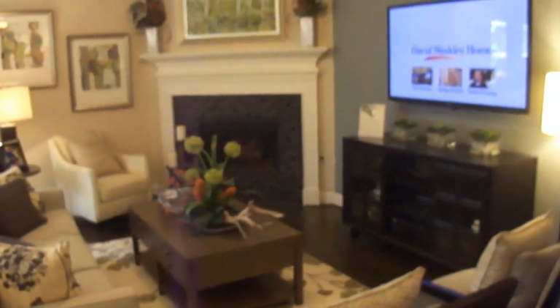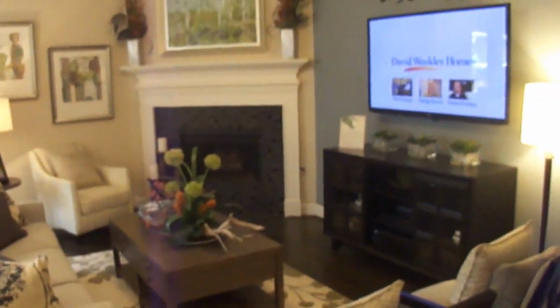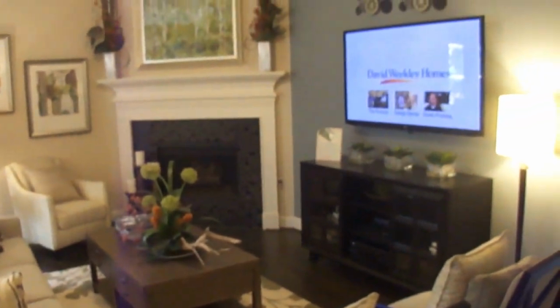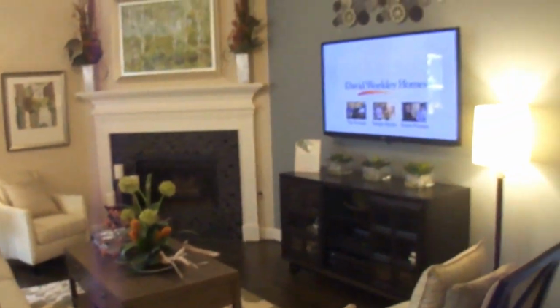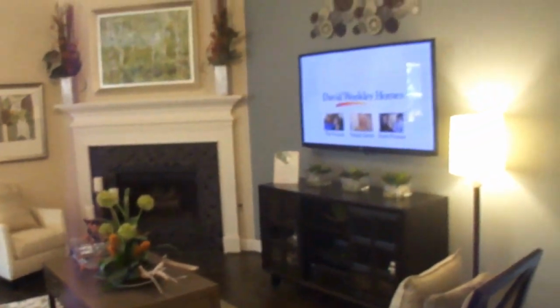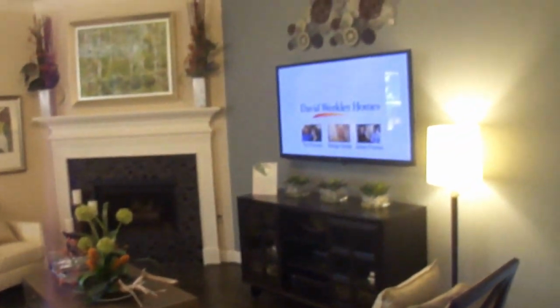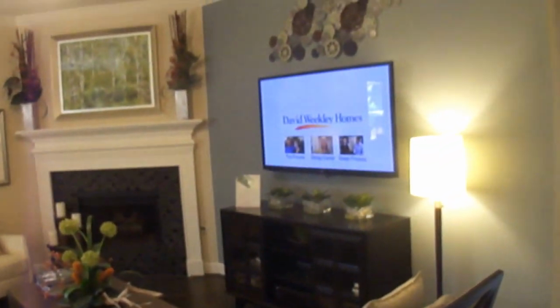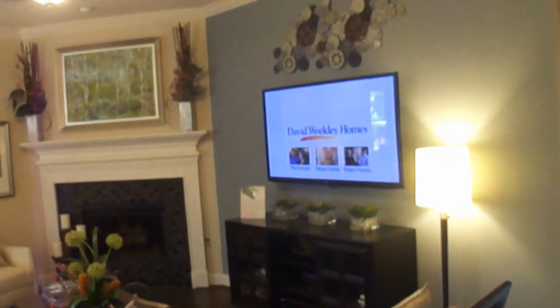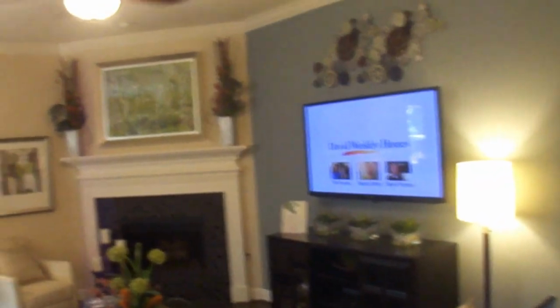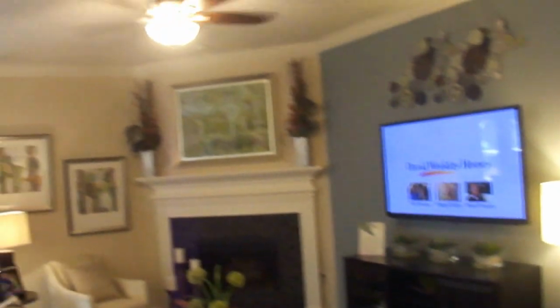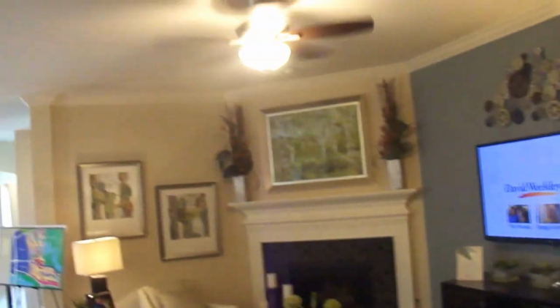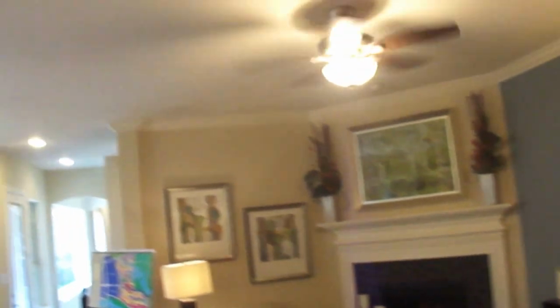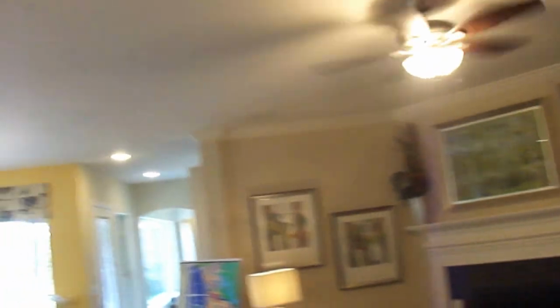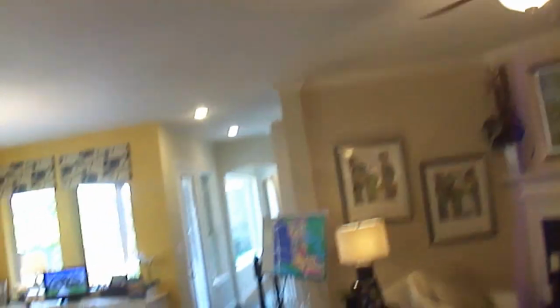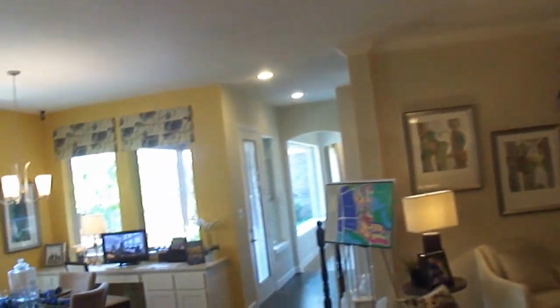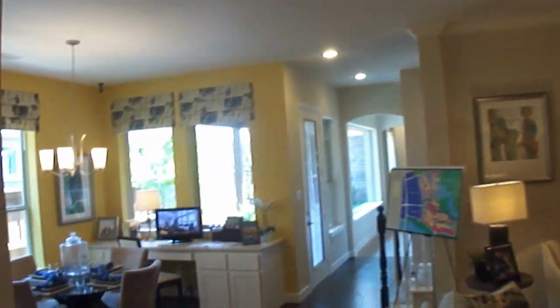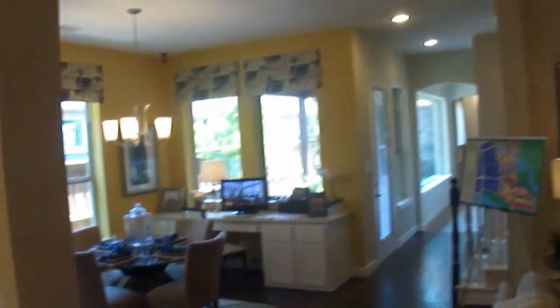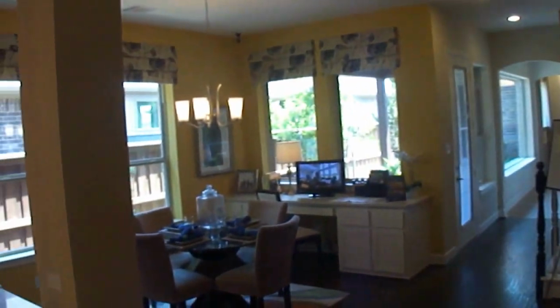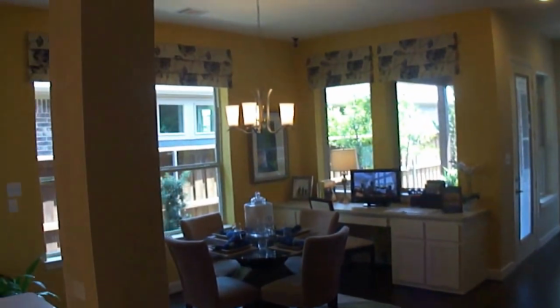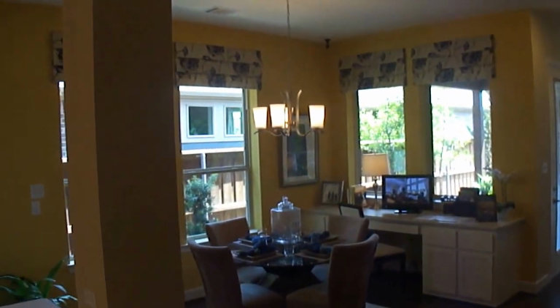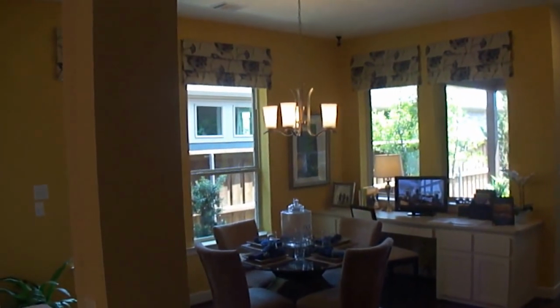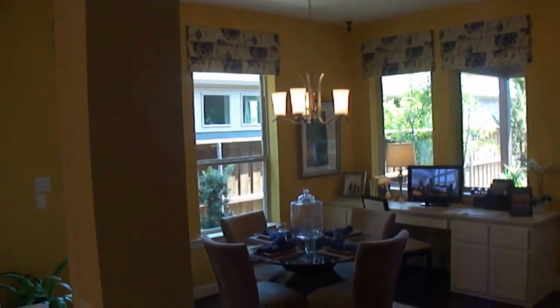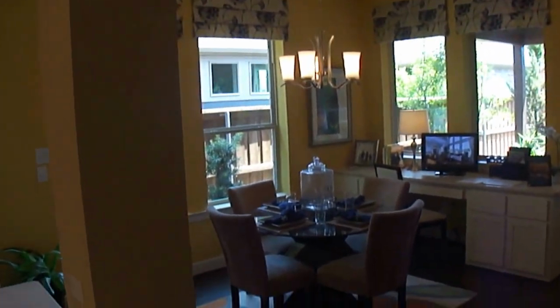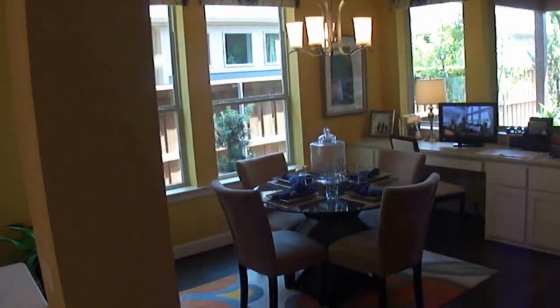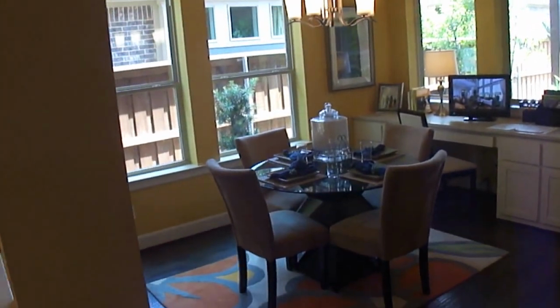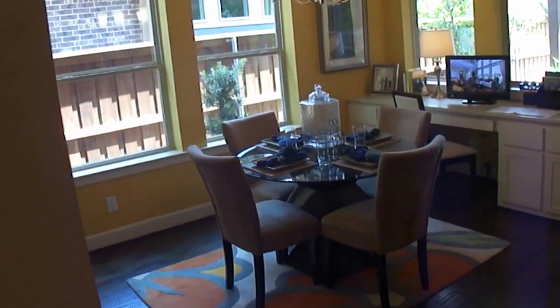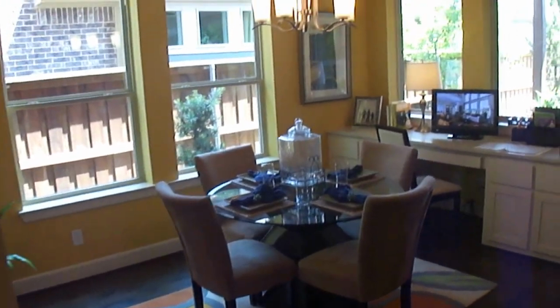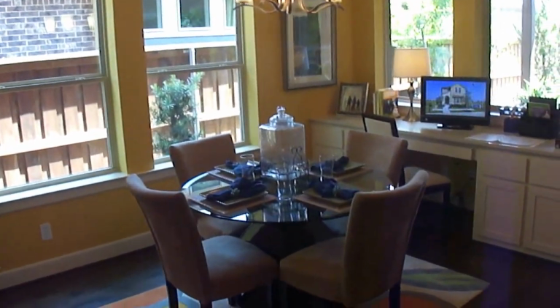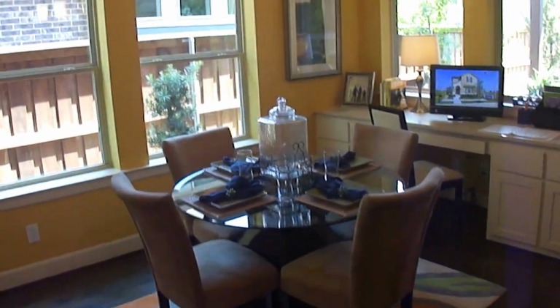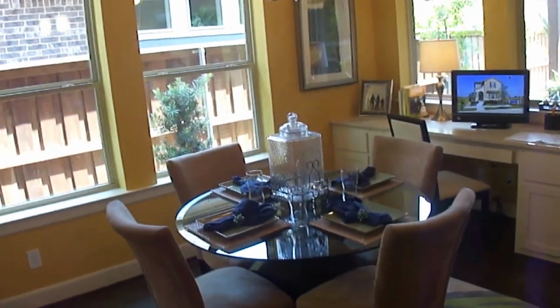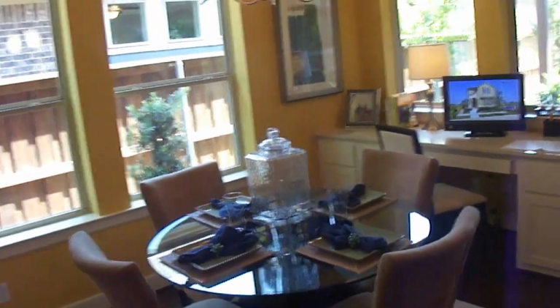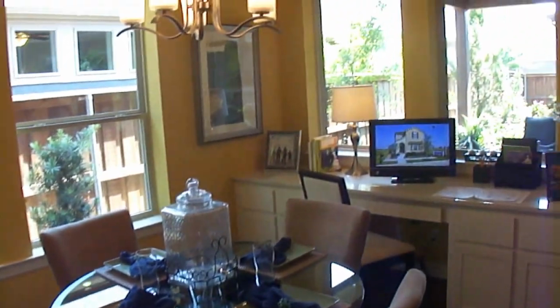Looking over to the right is the living area with a TV. Notice the ceiling fans. And then they have a dining room and over here a breakfast area.